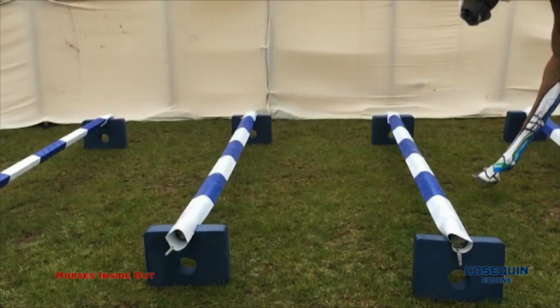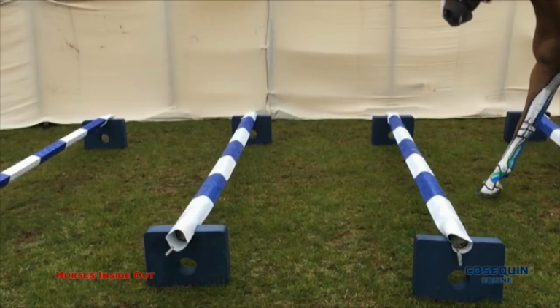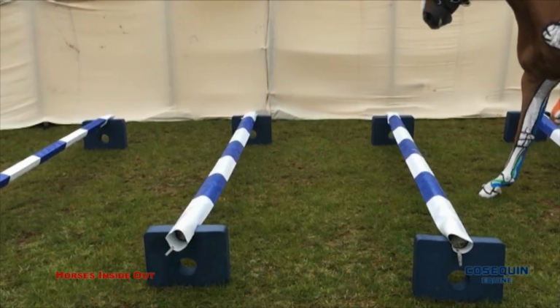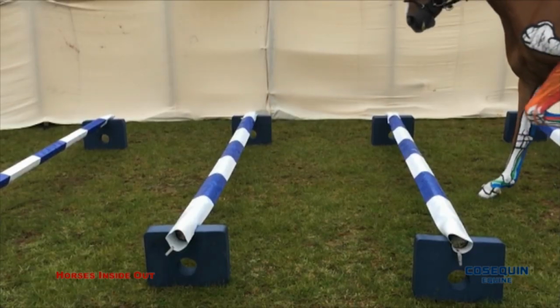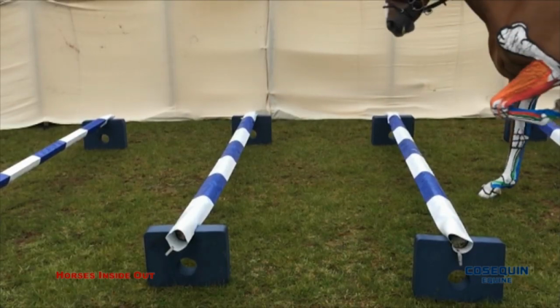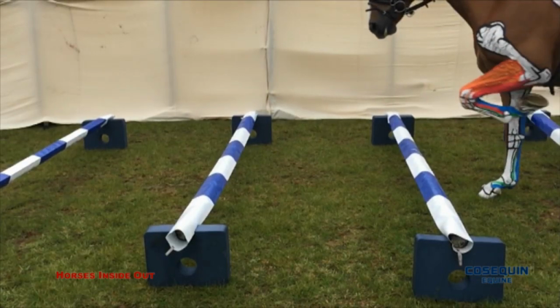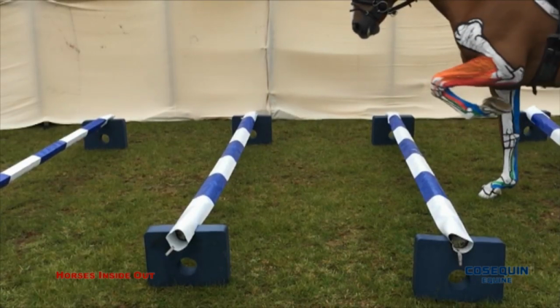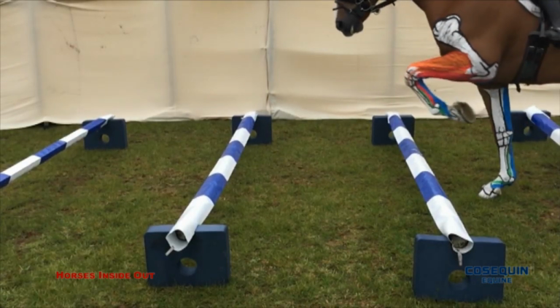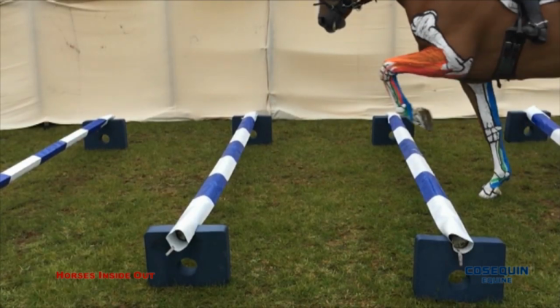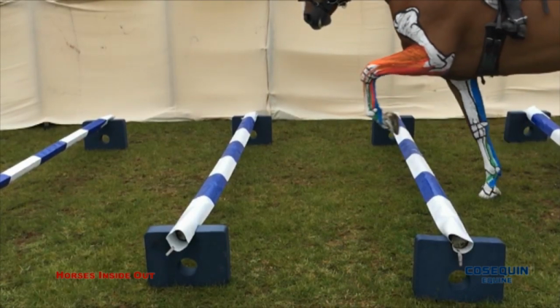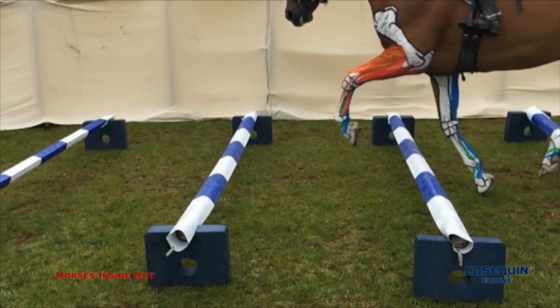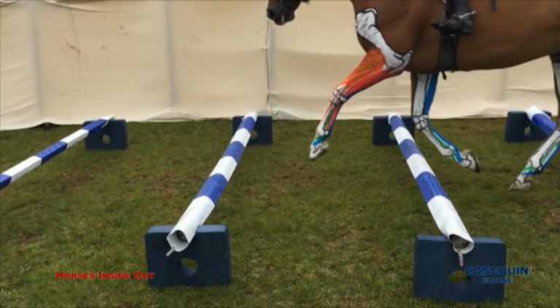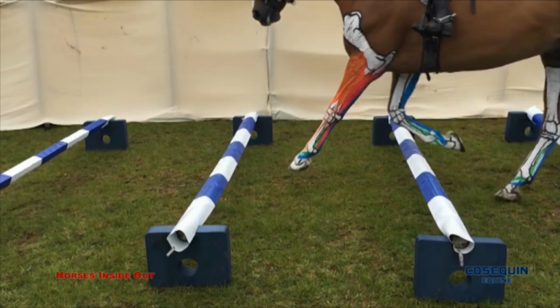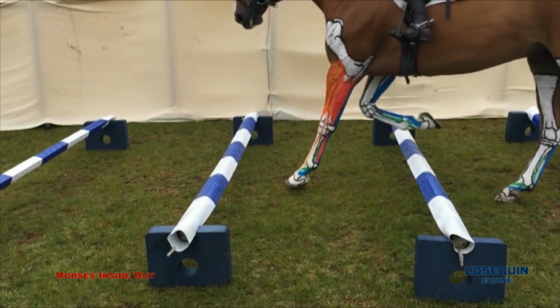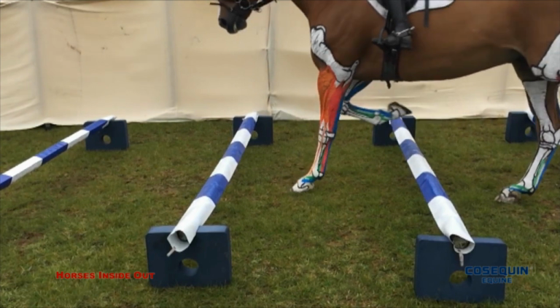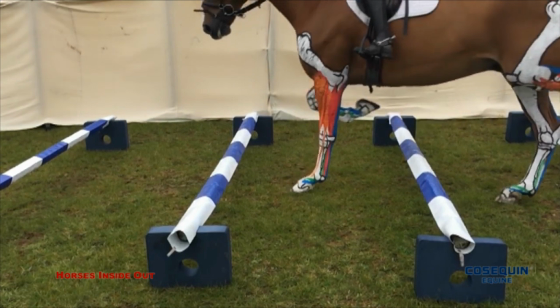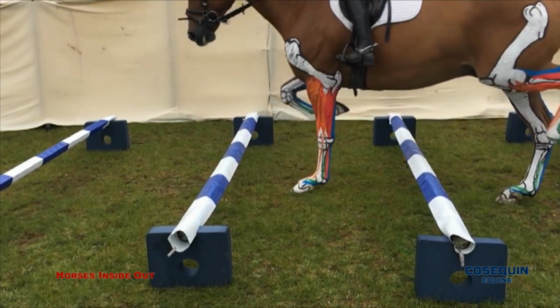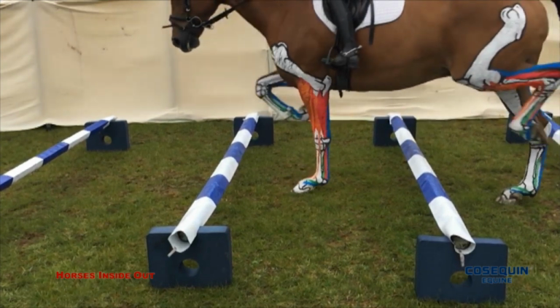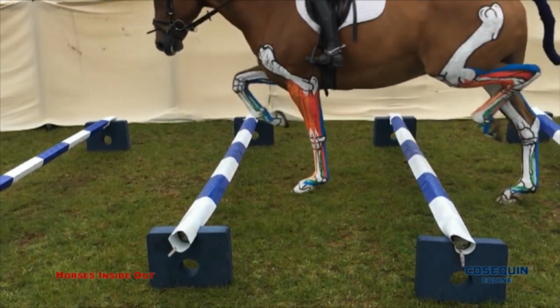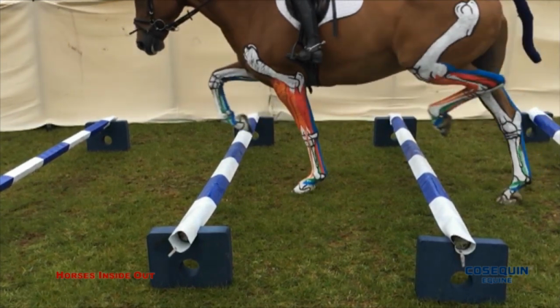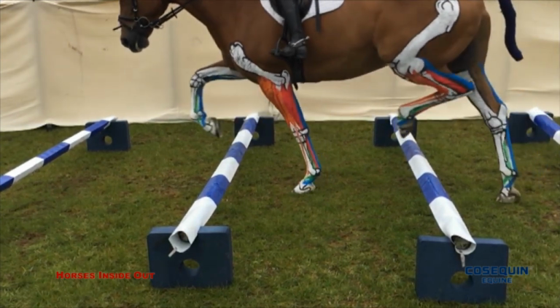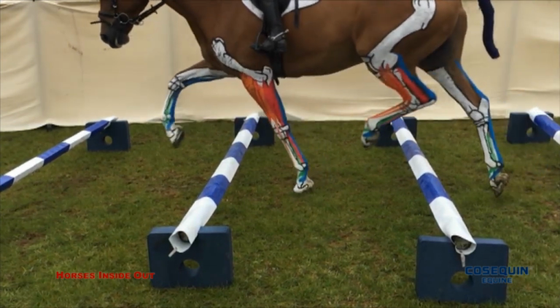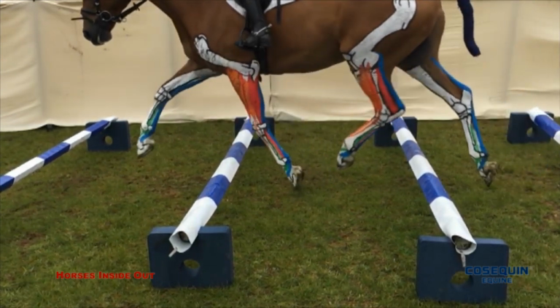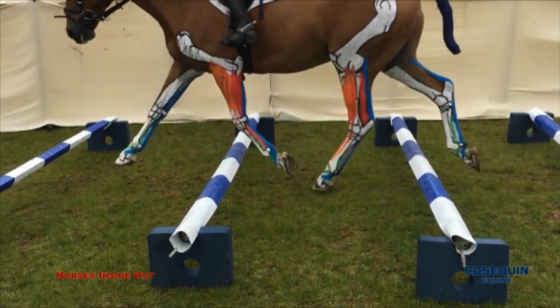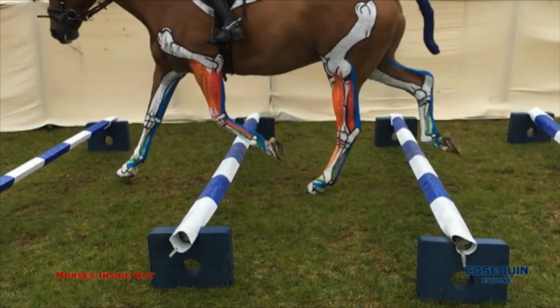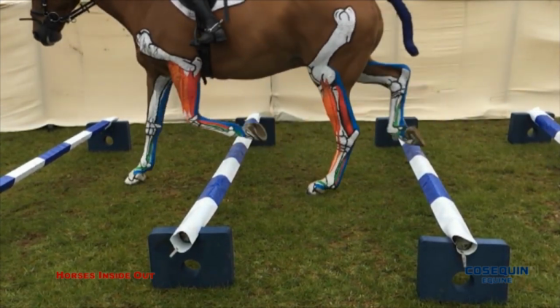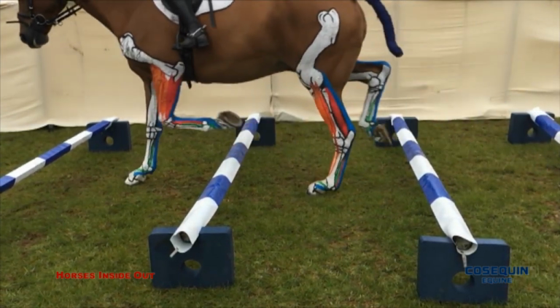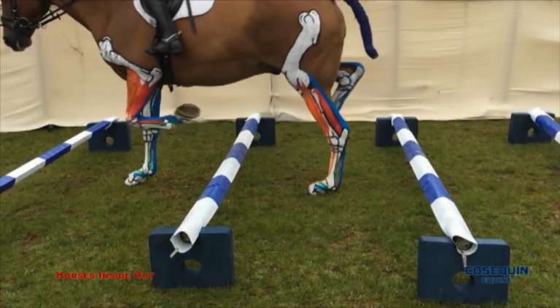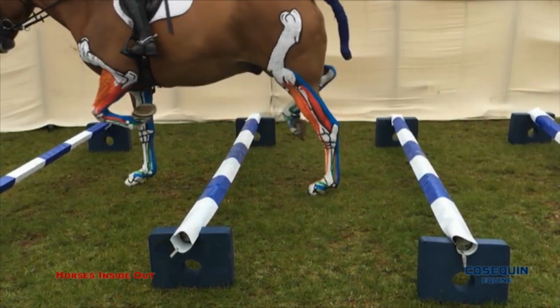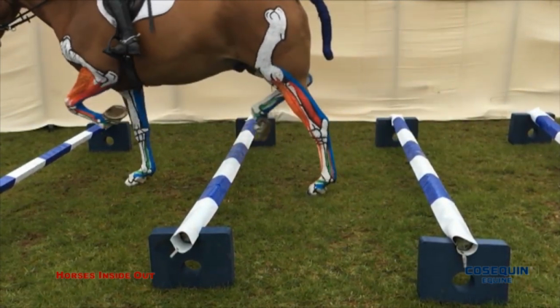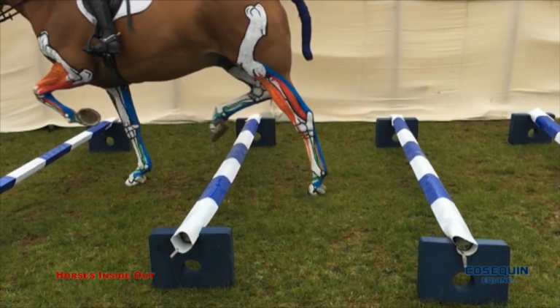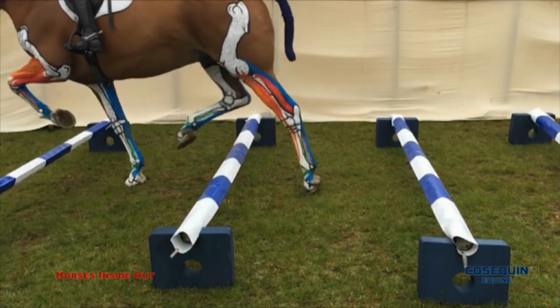Joint supplements will be most effective in very mobile joints — for example, in the foot, fetlock, knee, stifle, hock and hip.